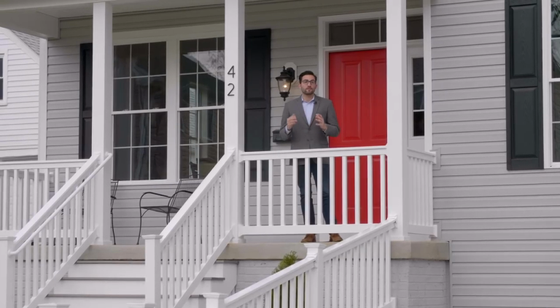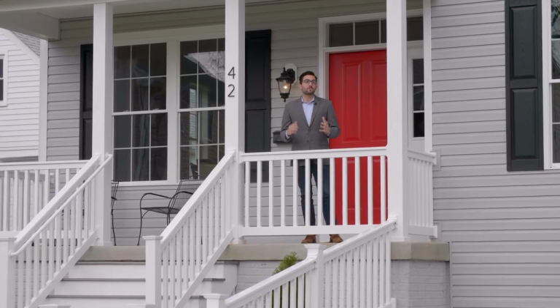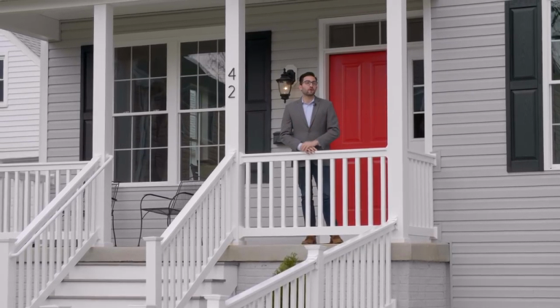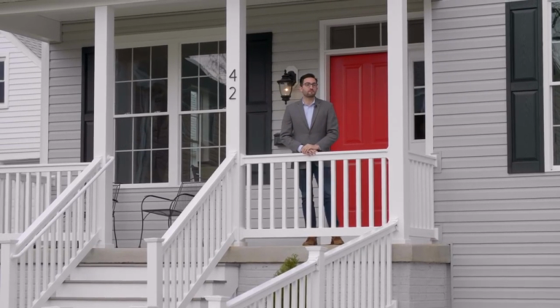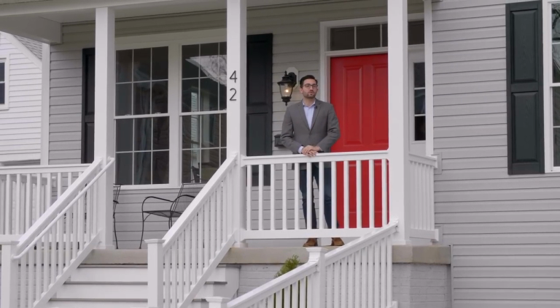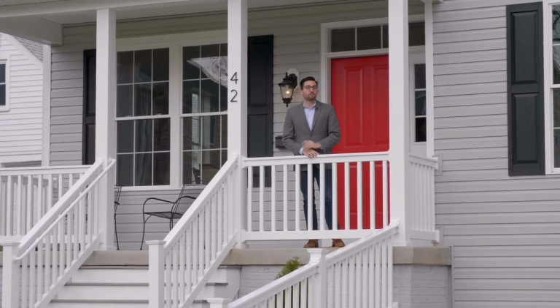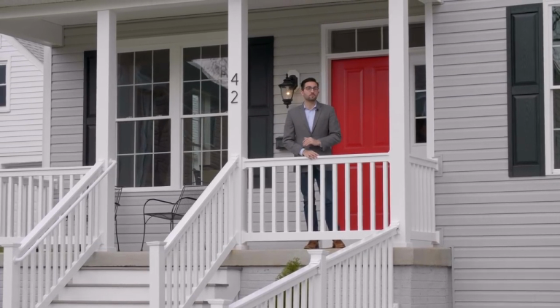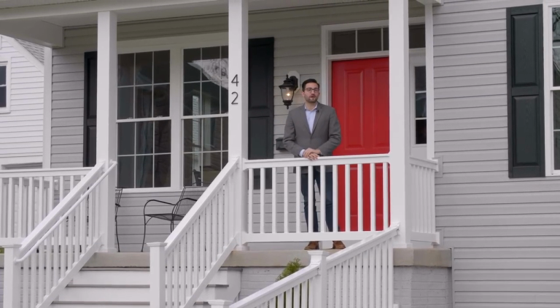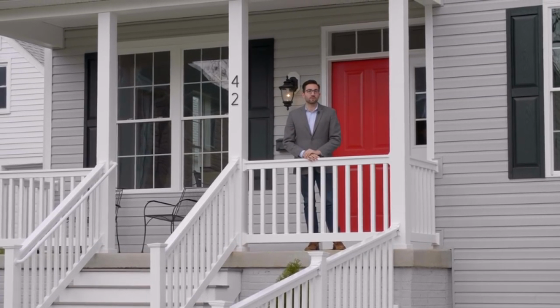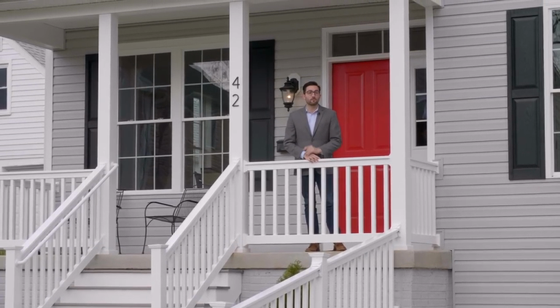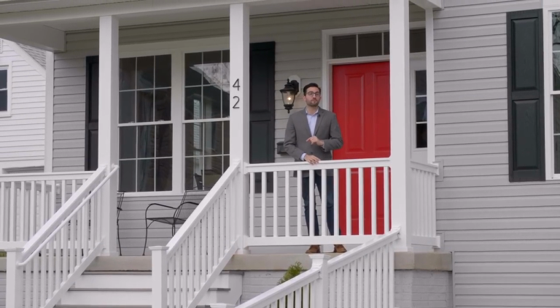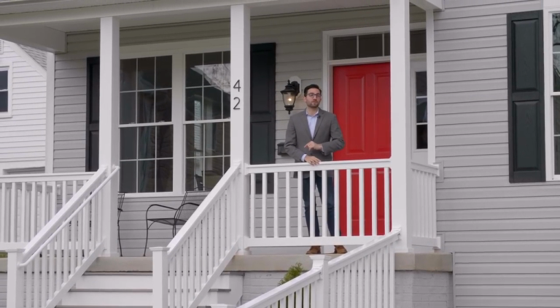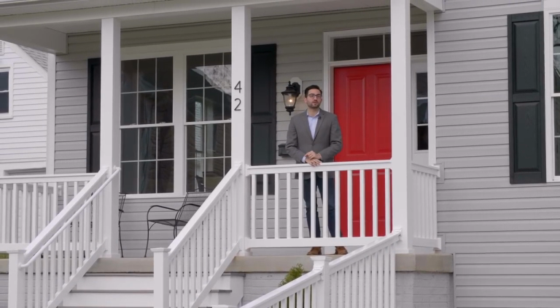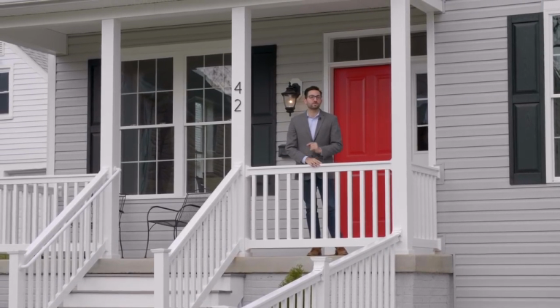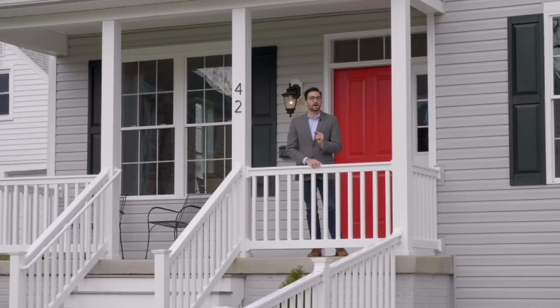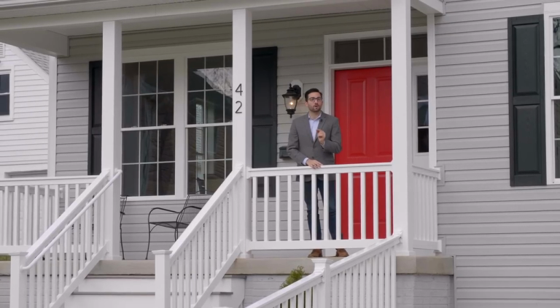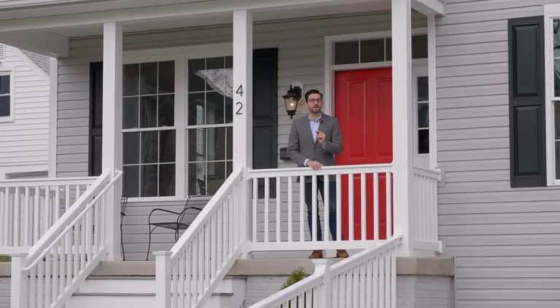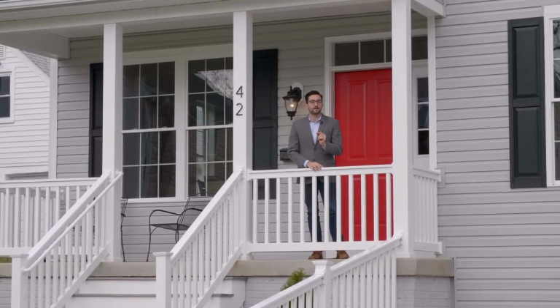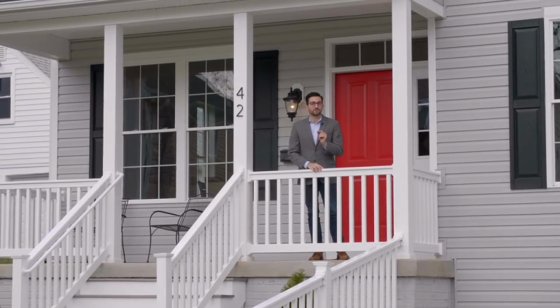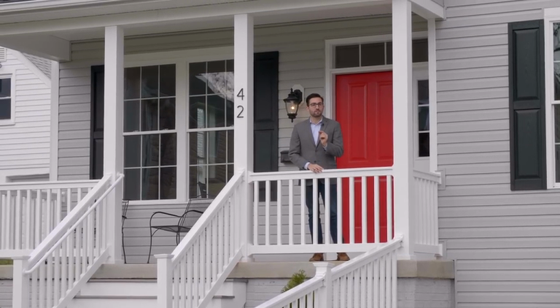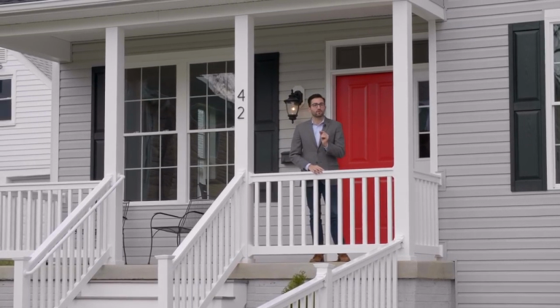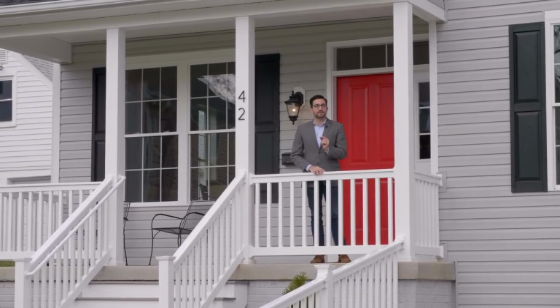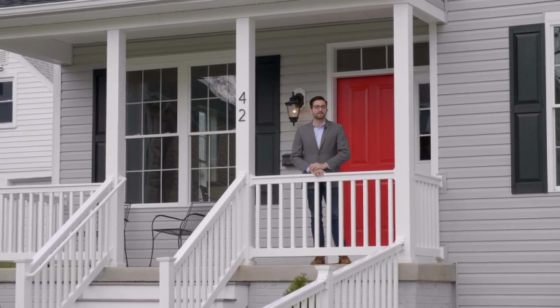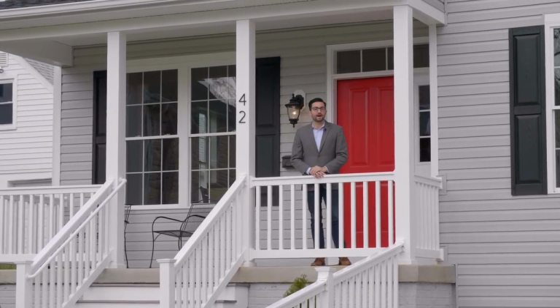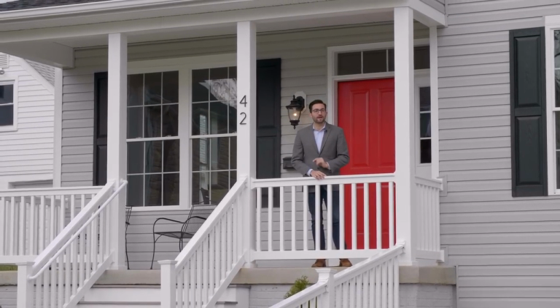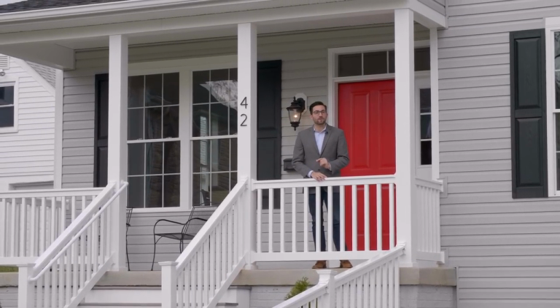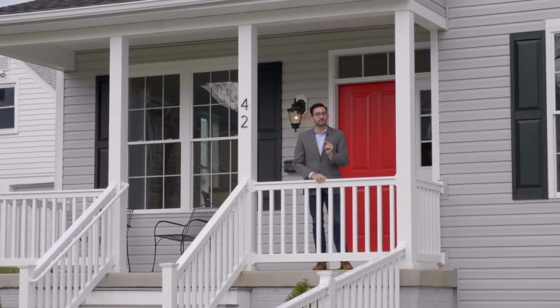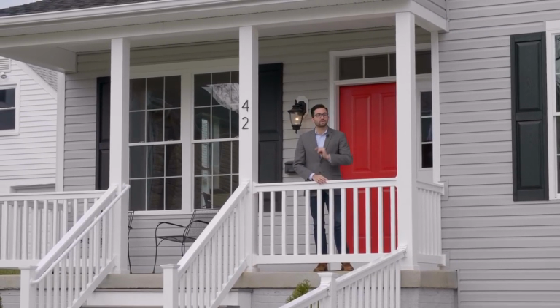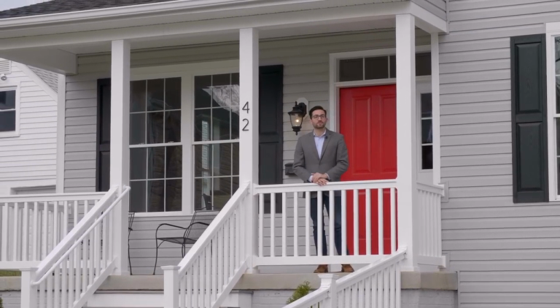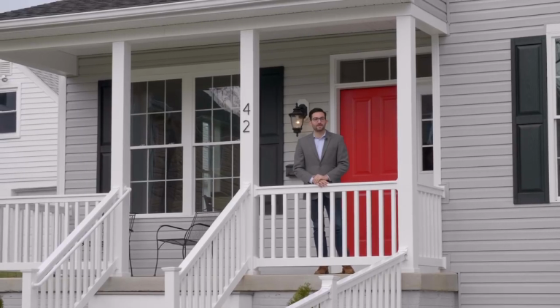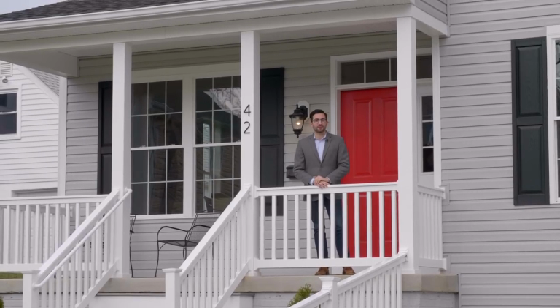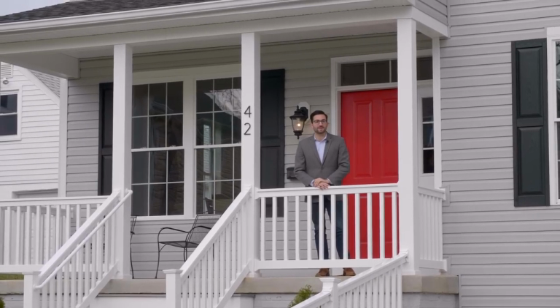Thank you so much for watching our video tour of 42 Belfast Road. For more information on this house, you can check it out on our website at discoverbaltimorerealestate.com. As always, thank you so much for watching and we'll see you next time.